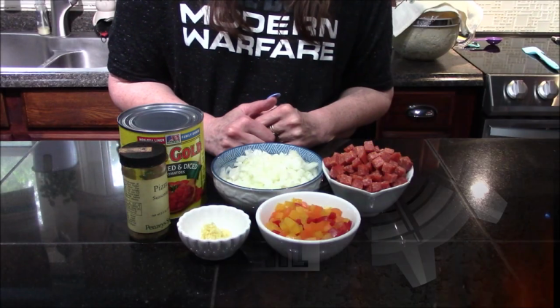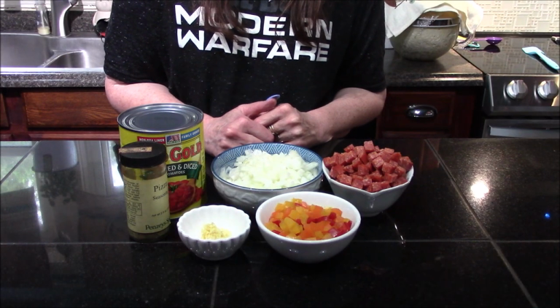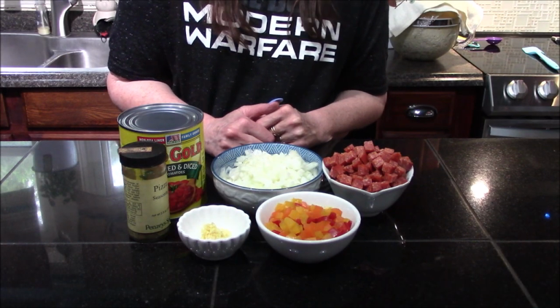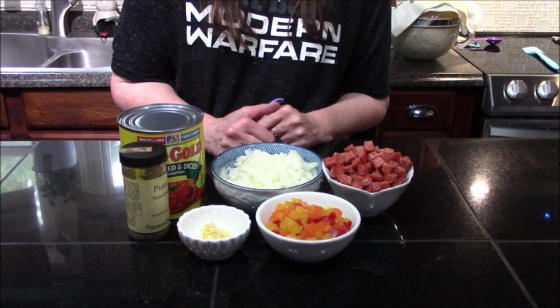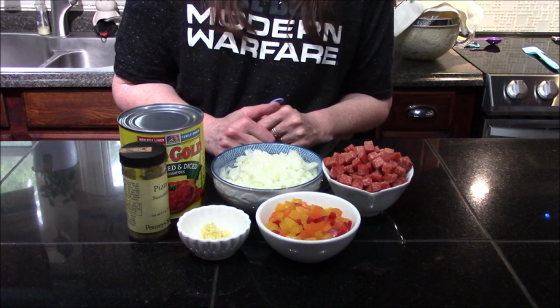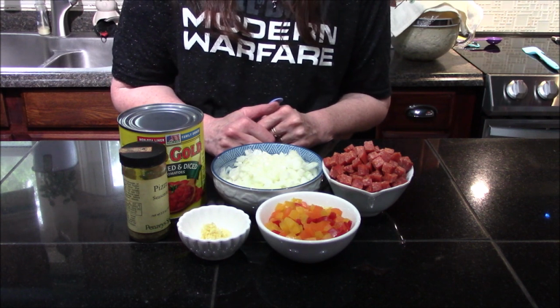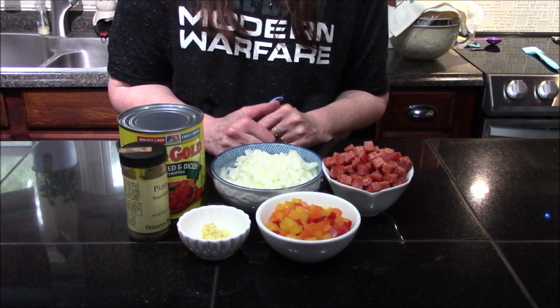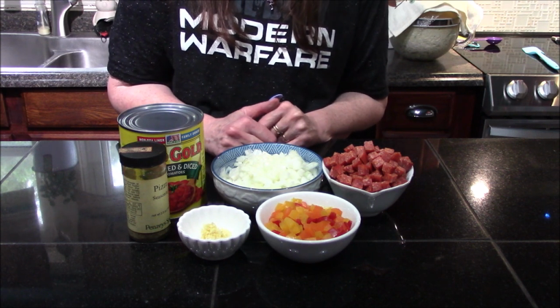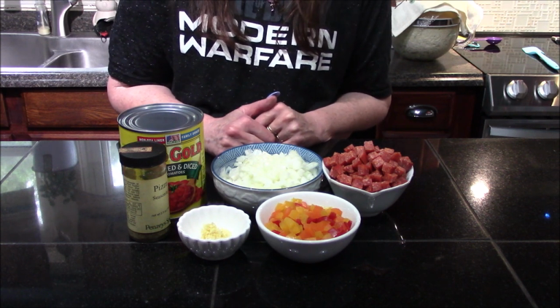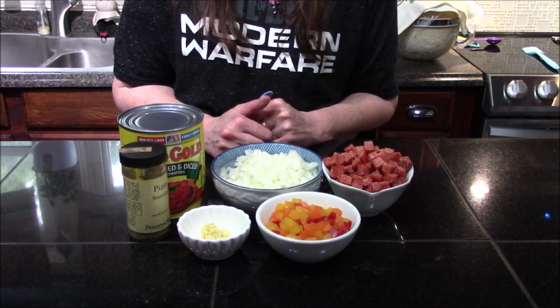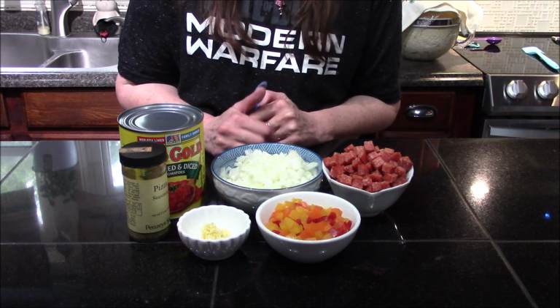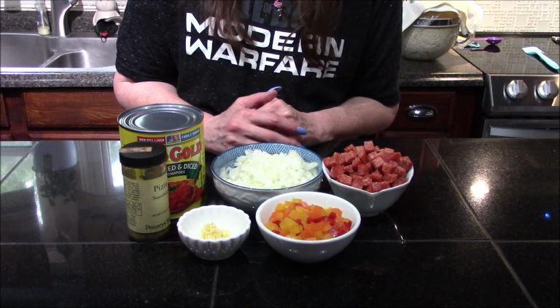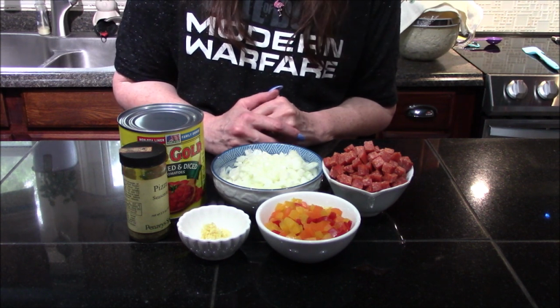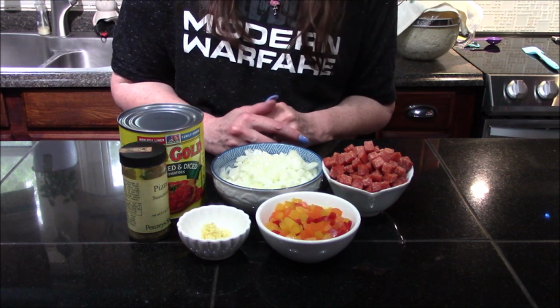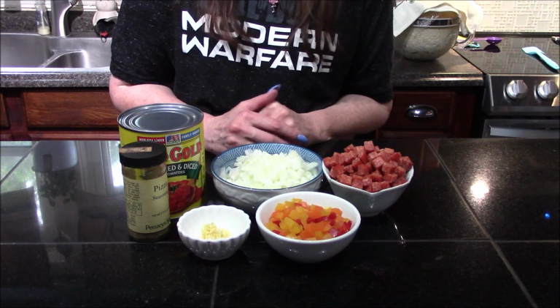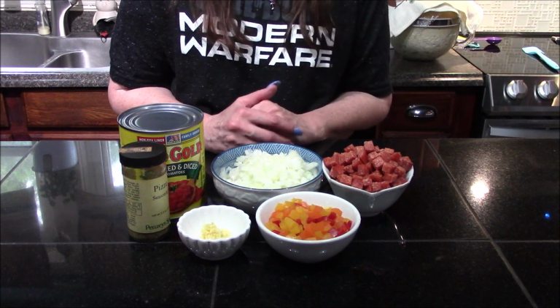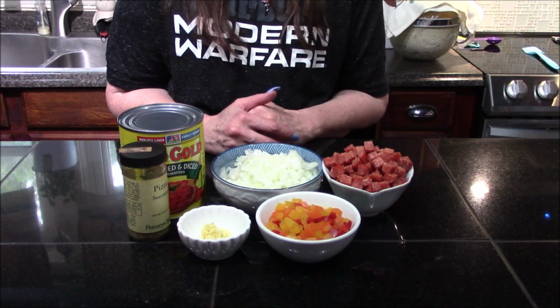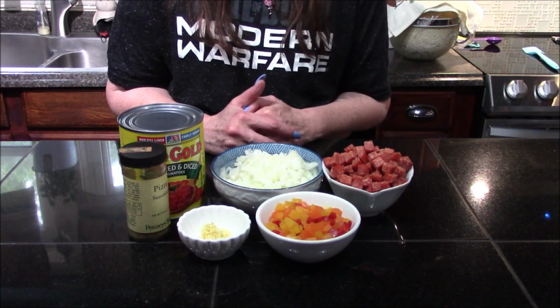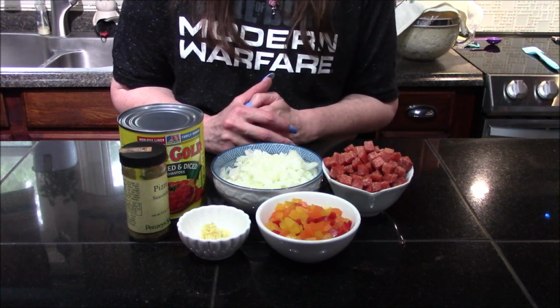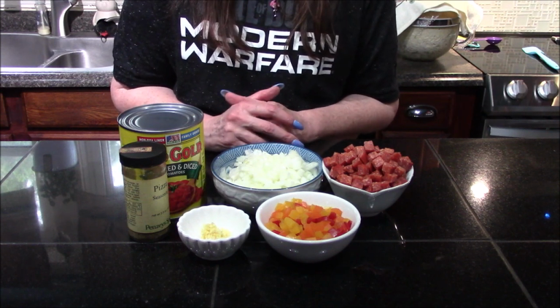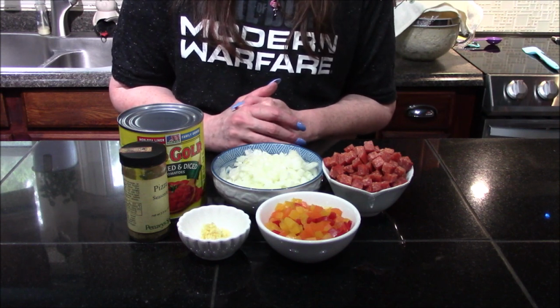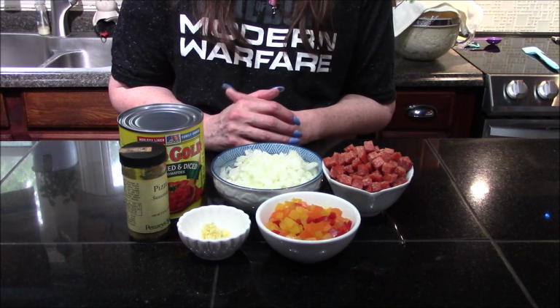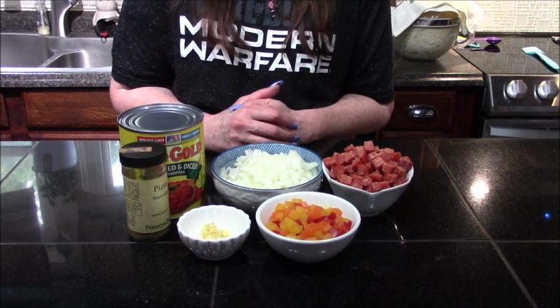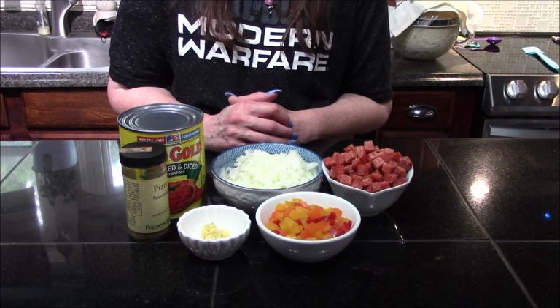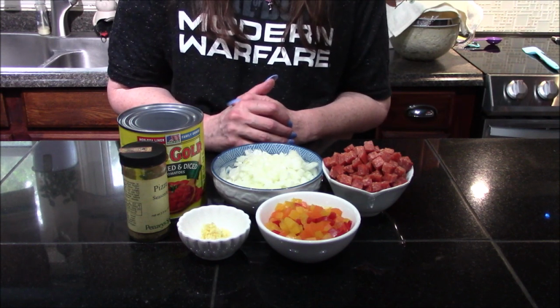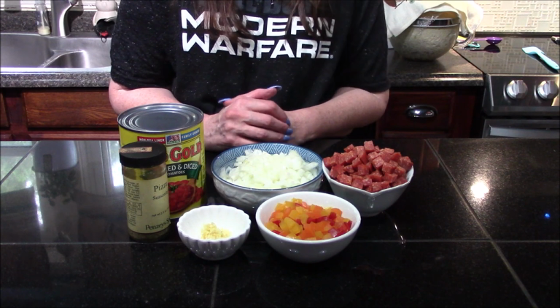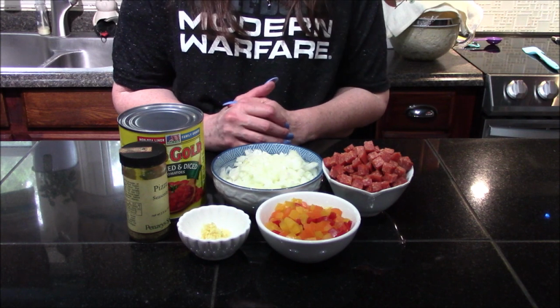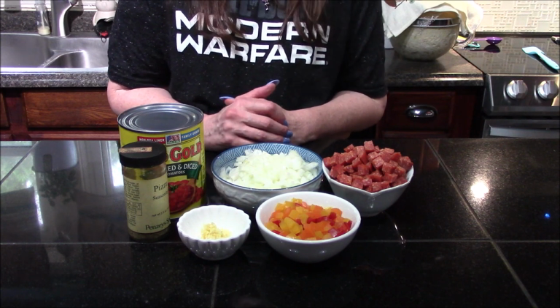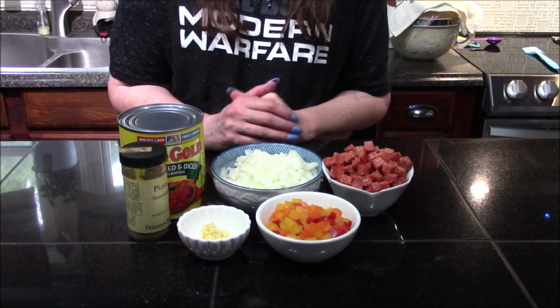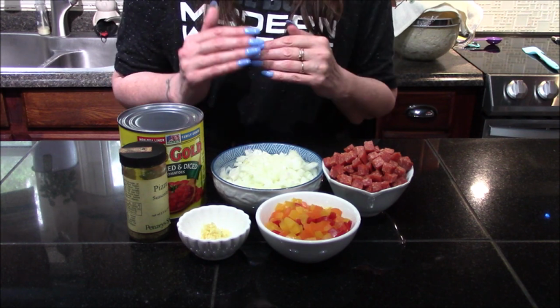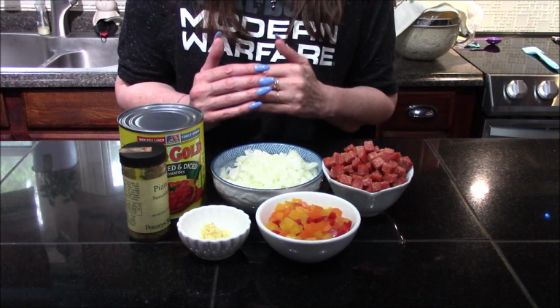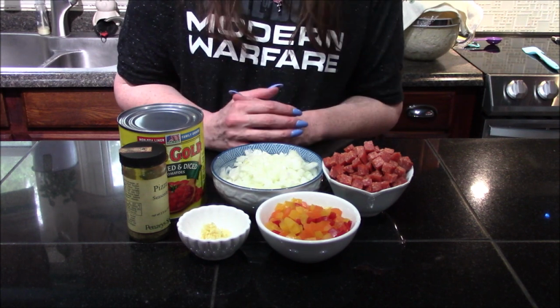Hello and welcome back to my kitchen! Today we're going to be making a pizza pot pie inspired by the one created at the Chicago Pizza and Oven Grinder Company, based in Chicago, Illinois.